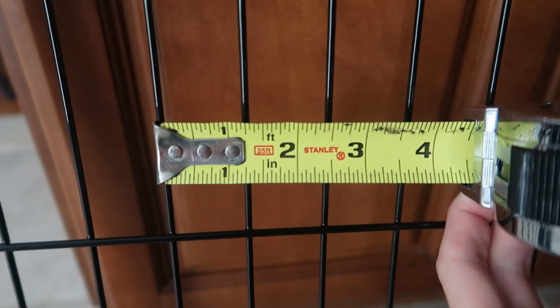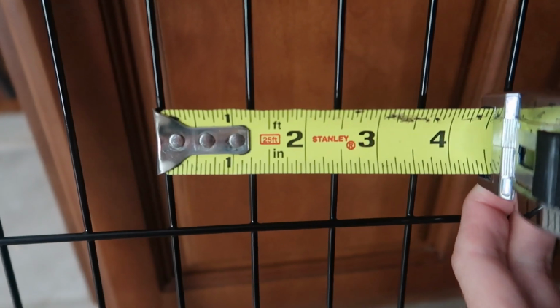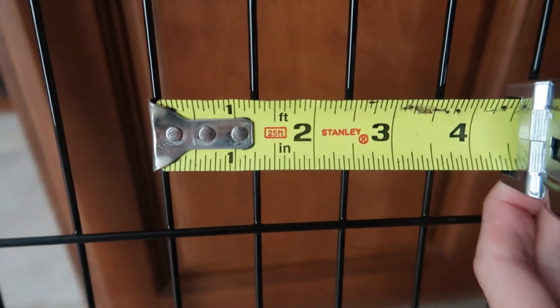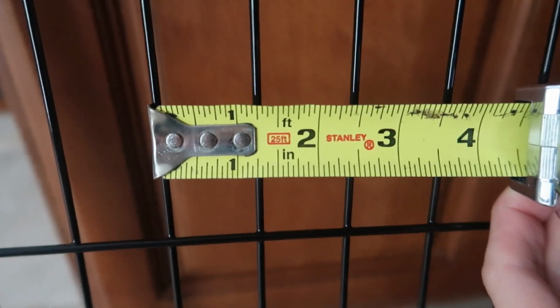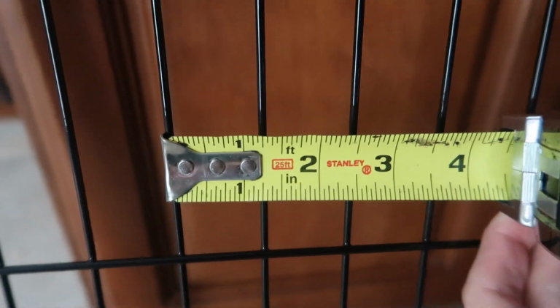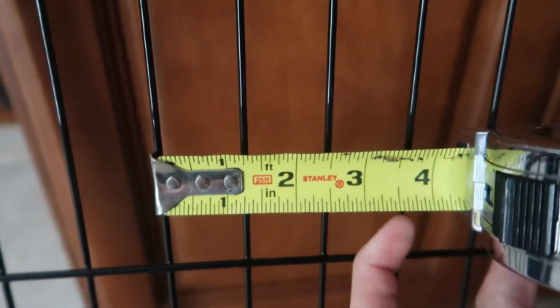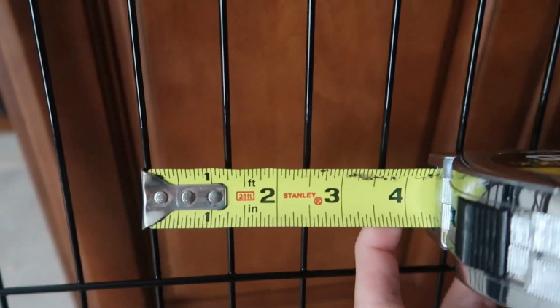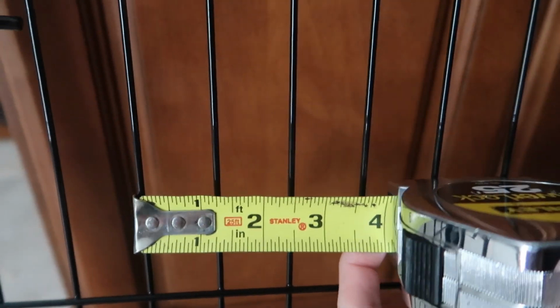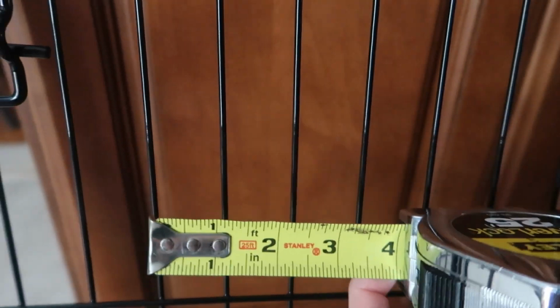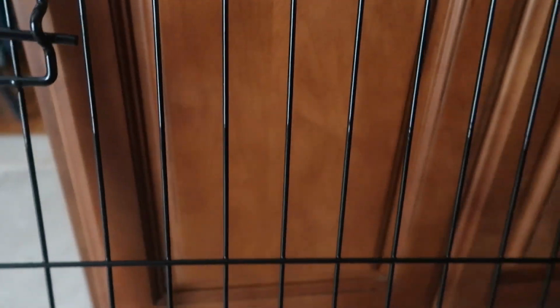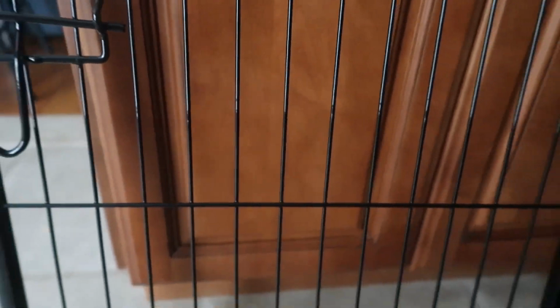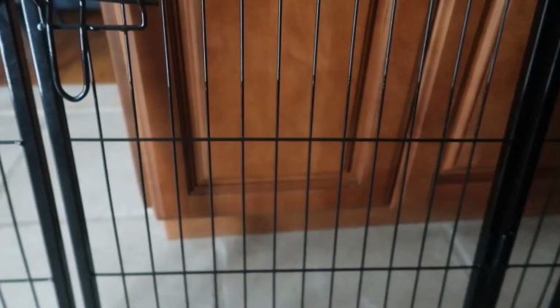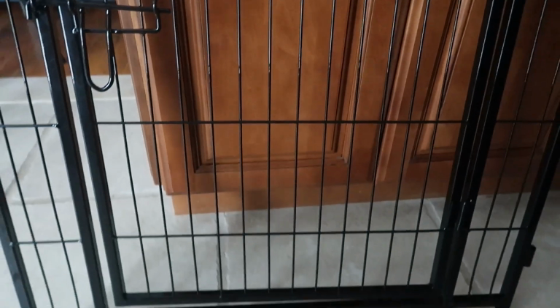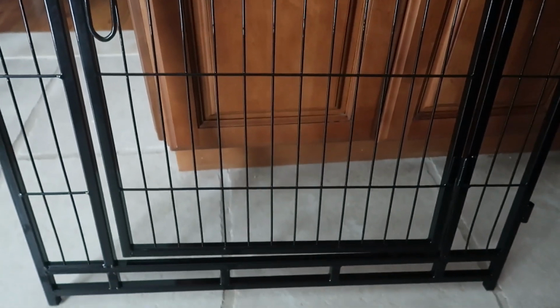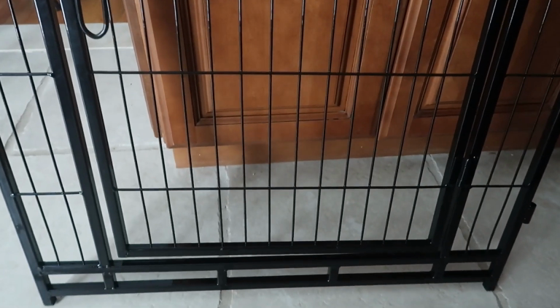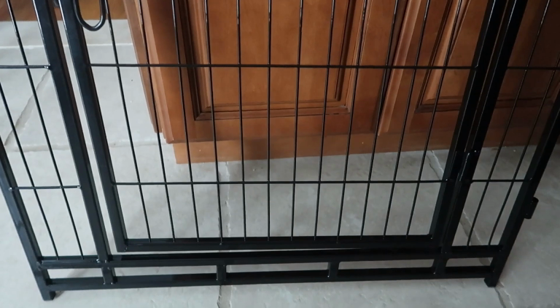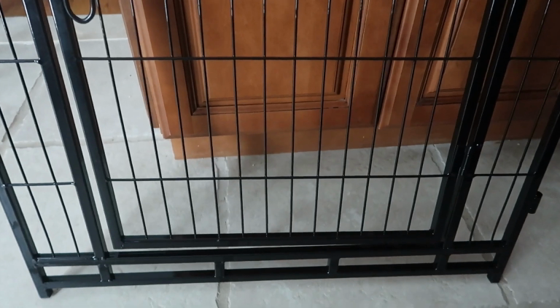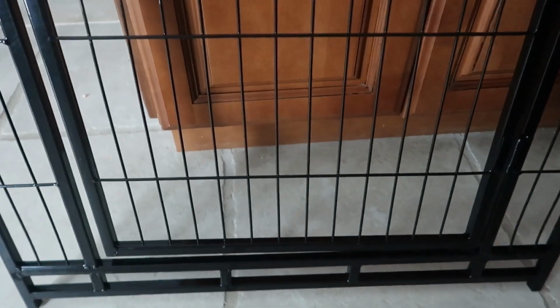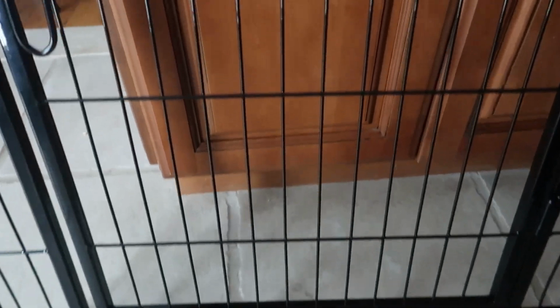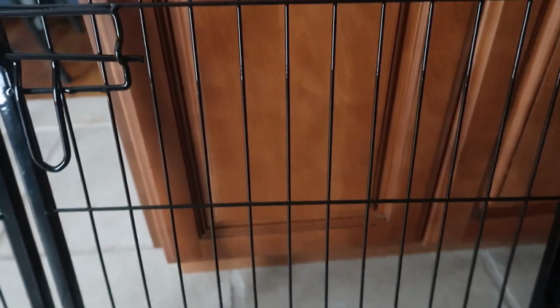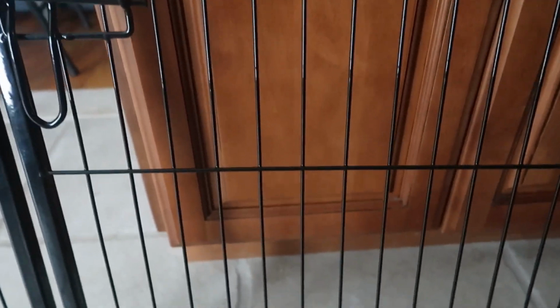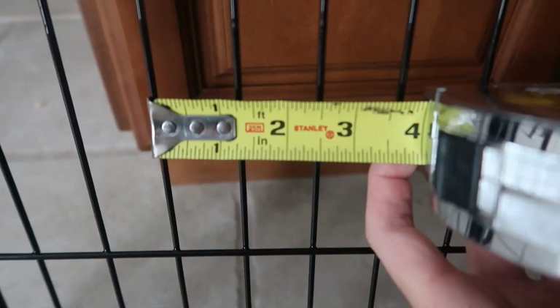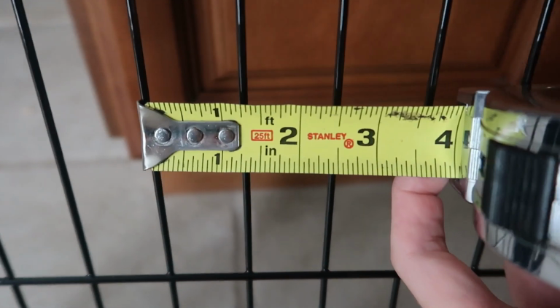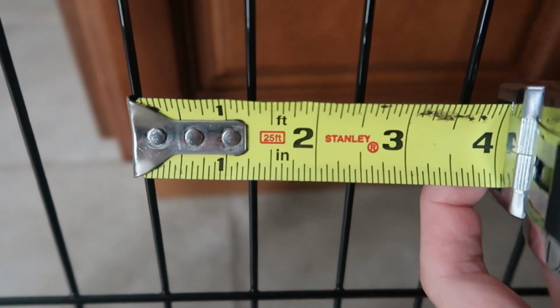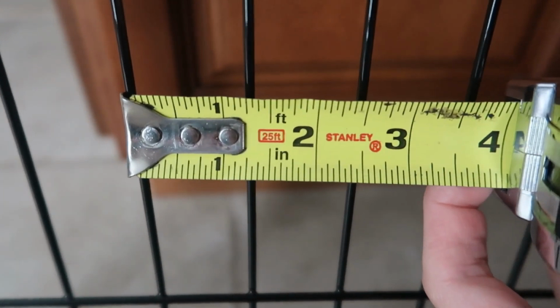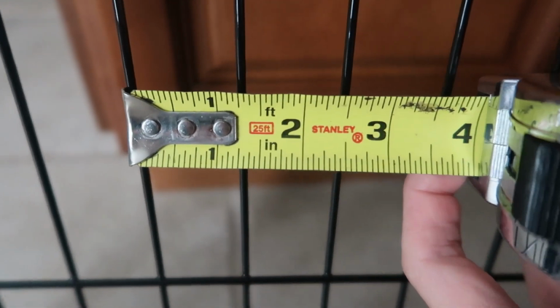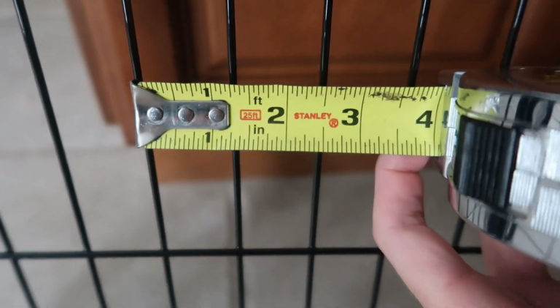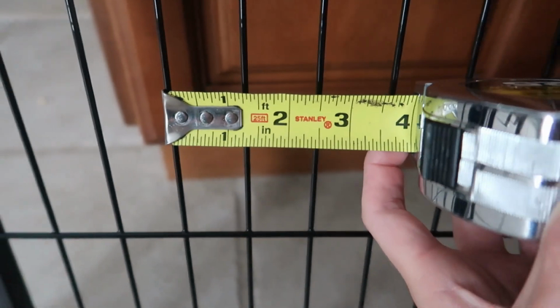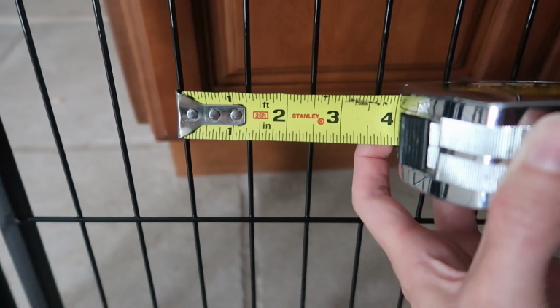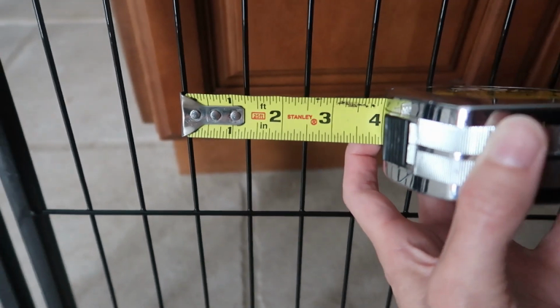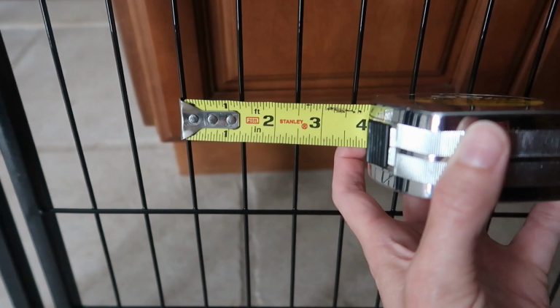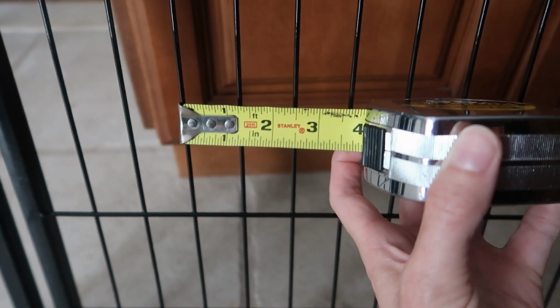Just over an inch between the bars, so this is a really great option for small and big dogs. Even small creatures like rabbits and guinea pigs won't be able to get through there.